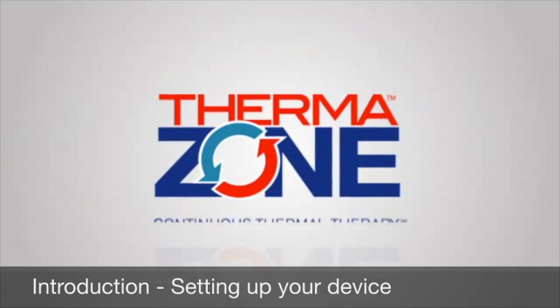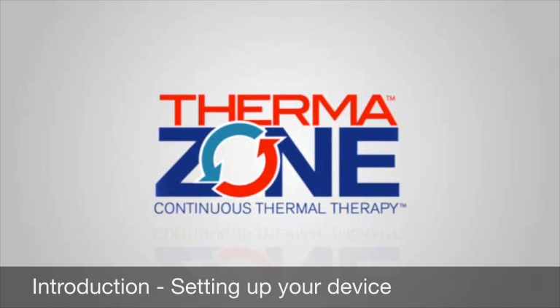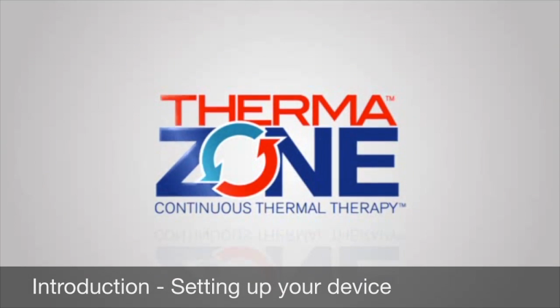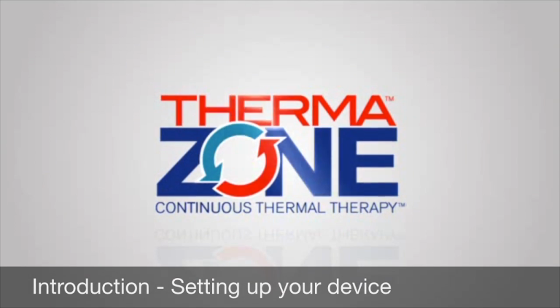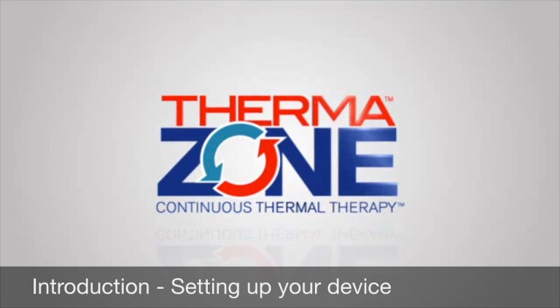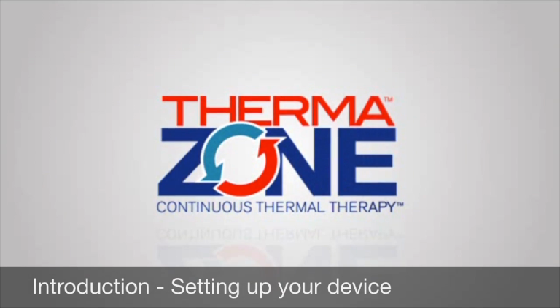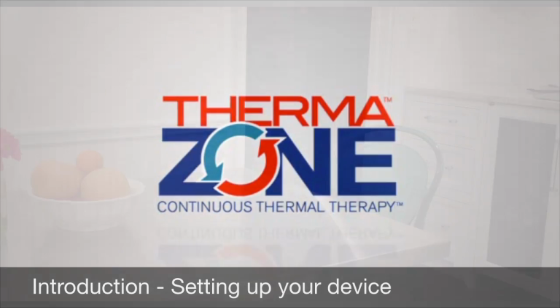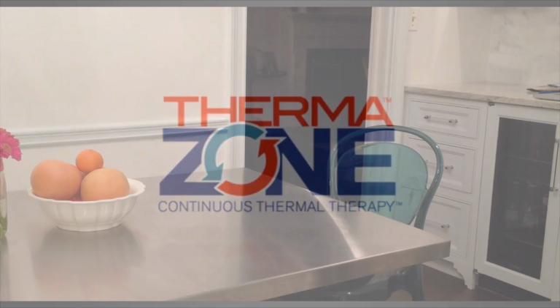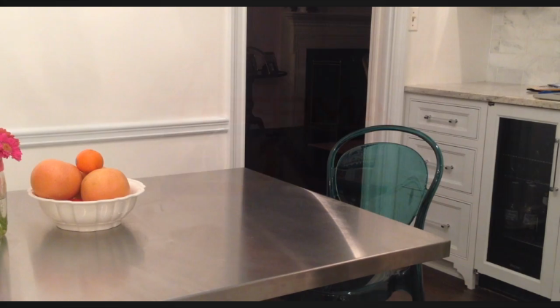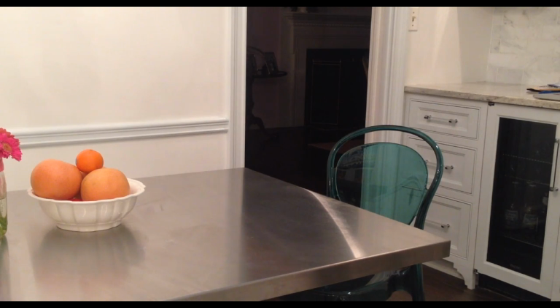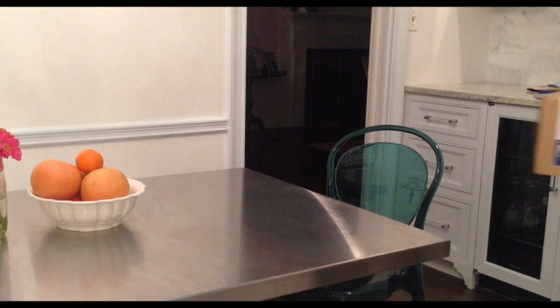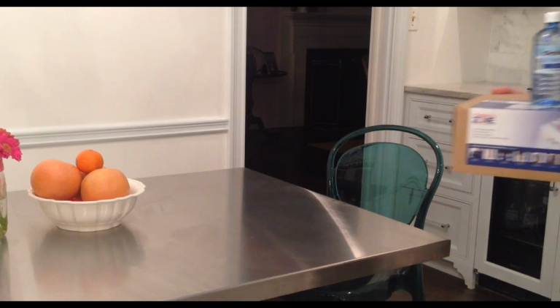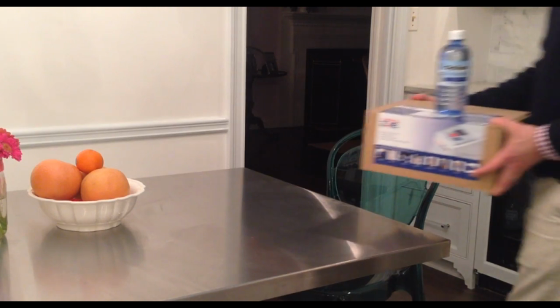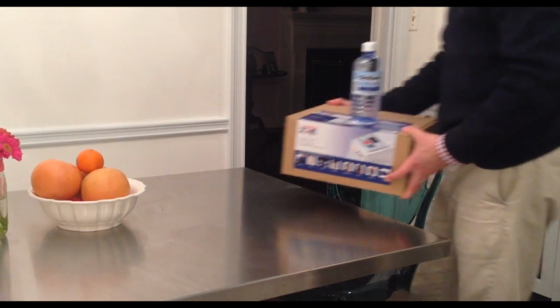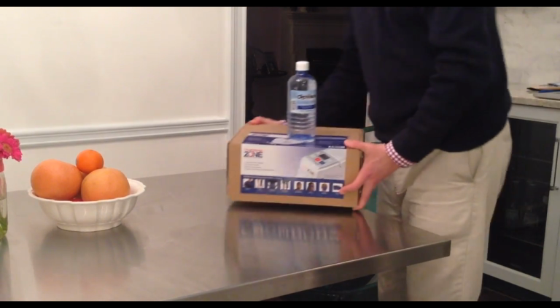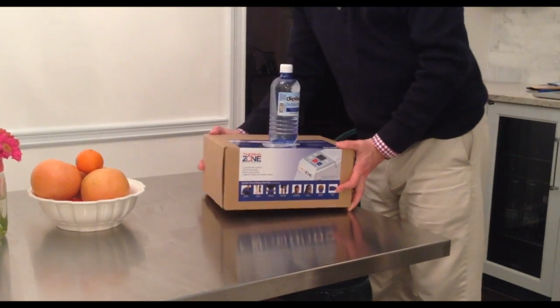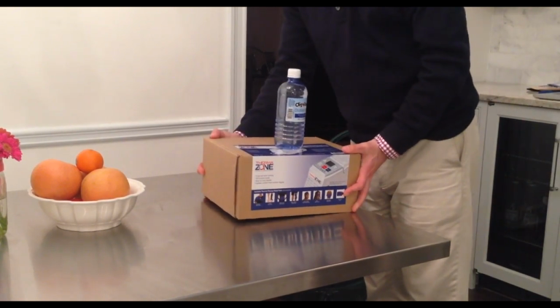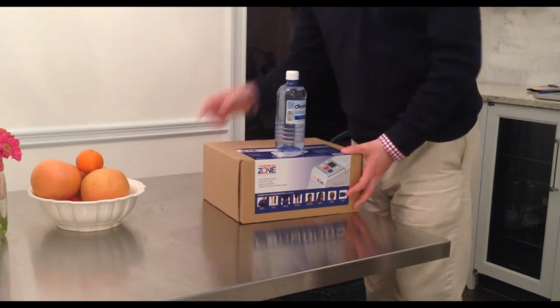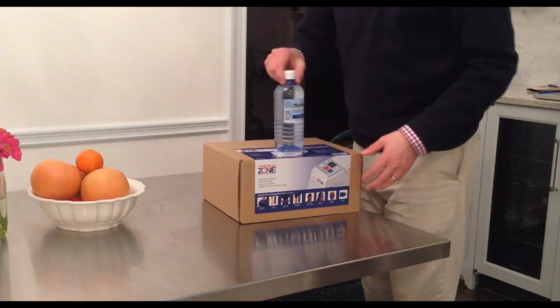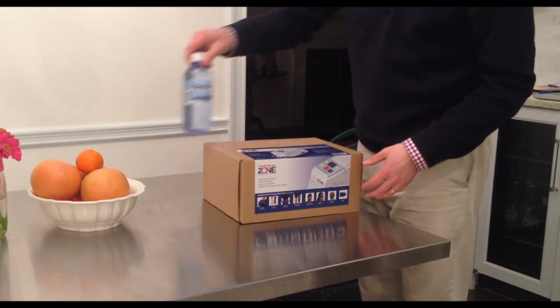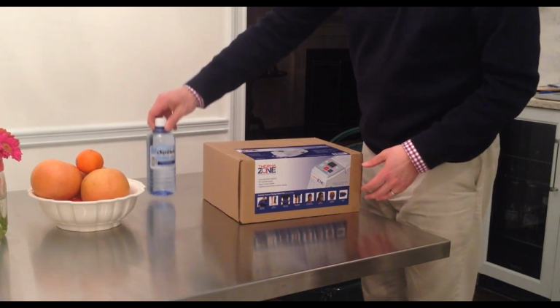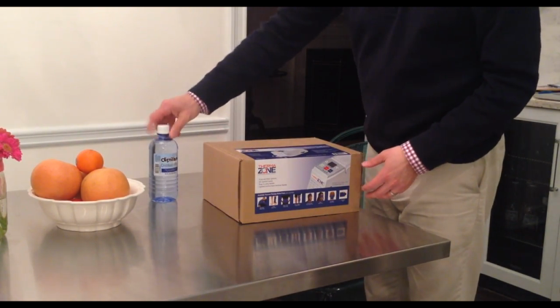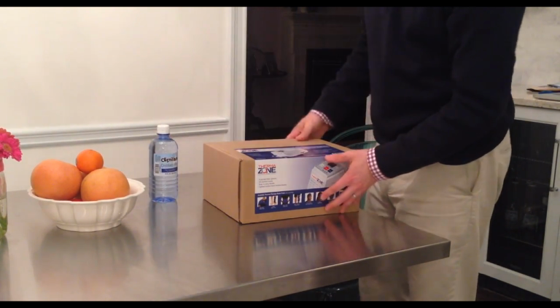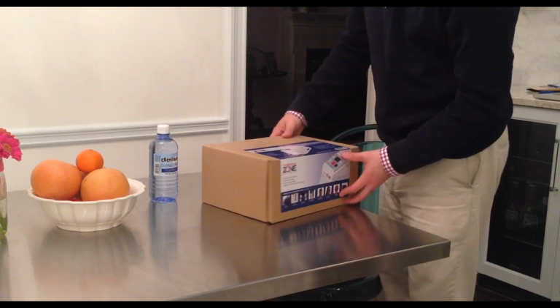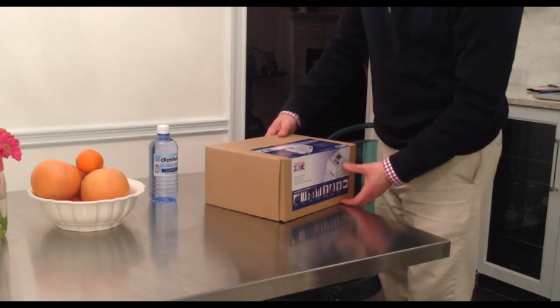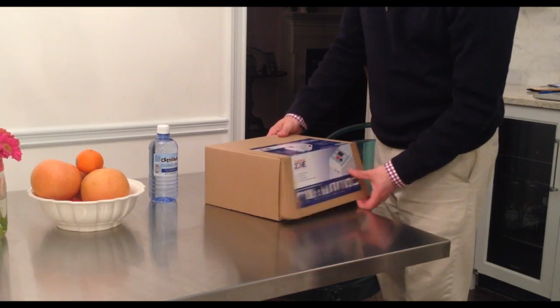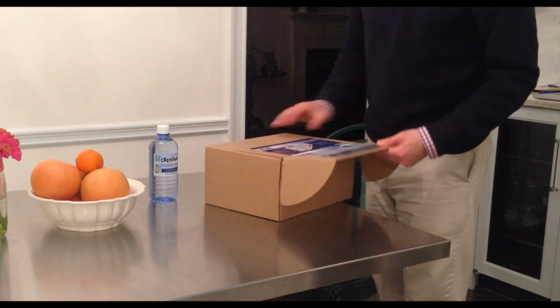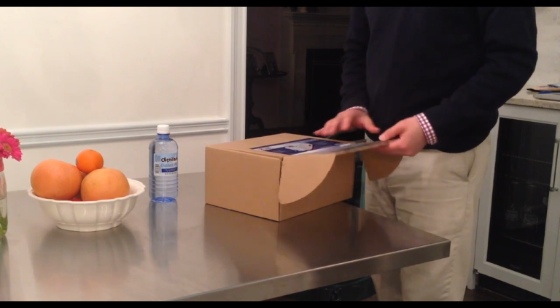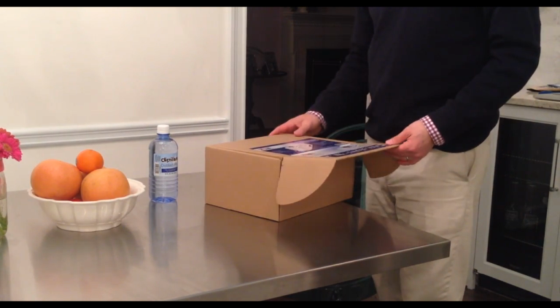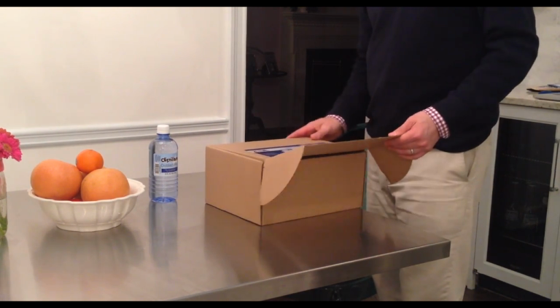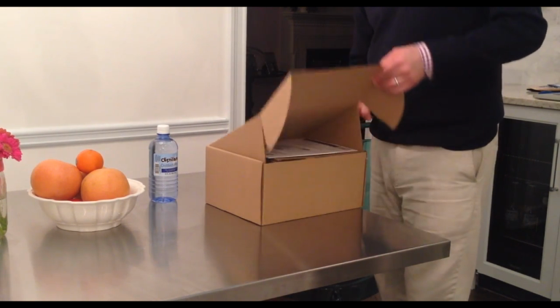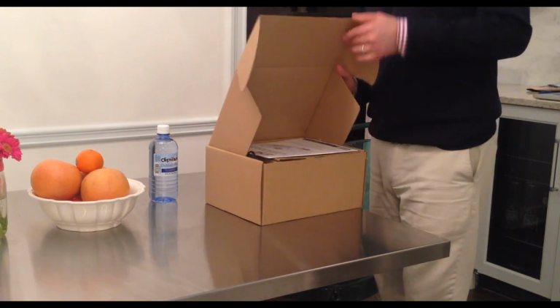Upon receiving your ThermoZone device, we encourage you to set it up so it will be ready when you need it. To start, find a sturdy, flat surface like your kitchen table. Open the ThermoZone box and check the contents.